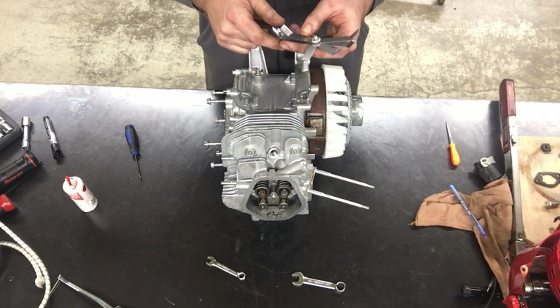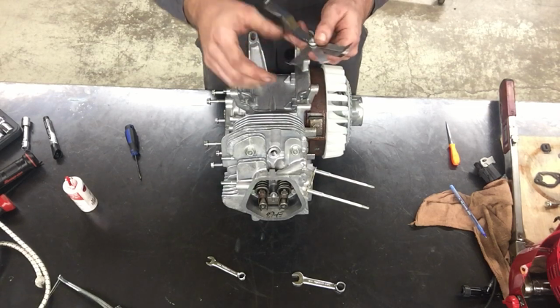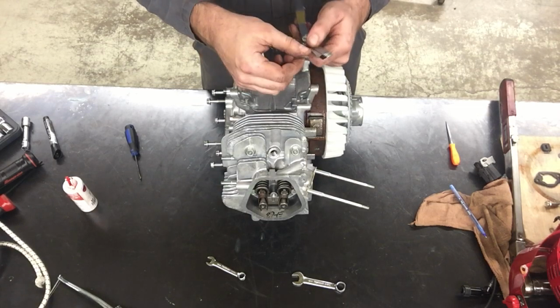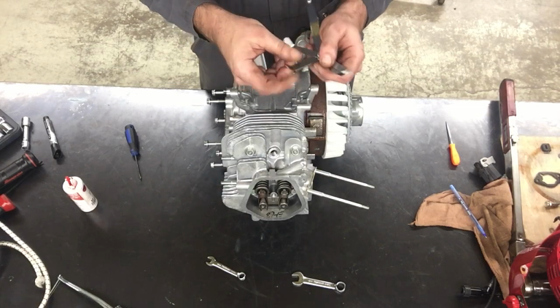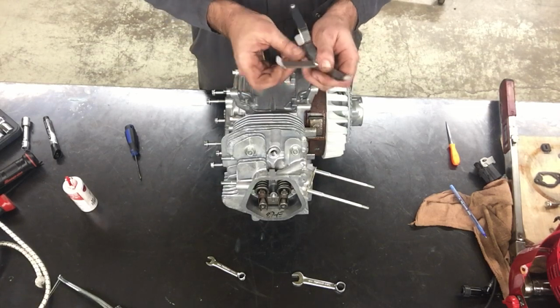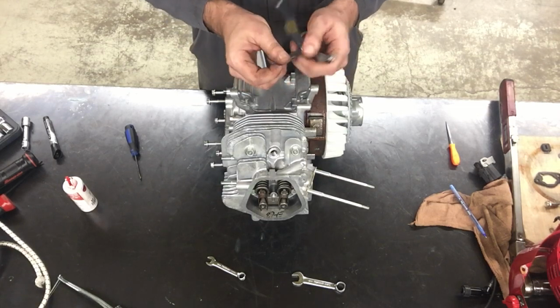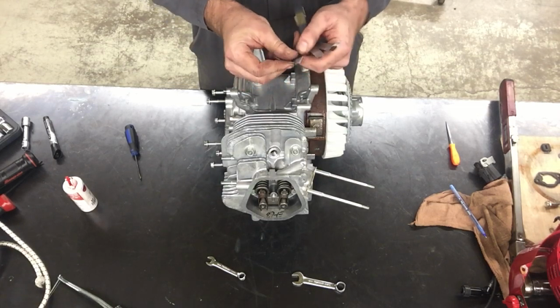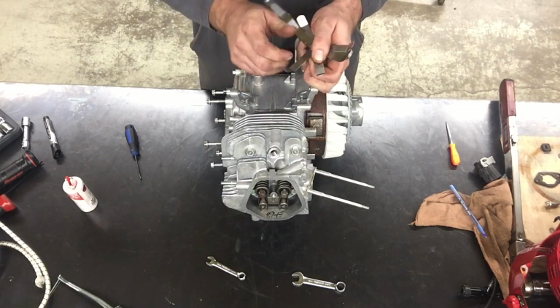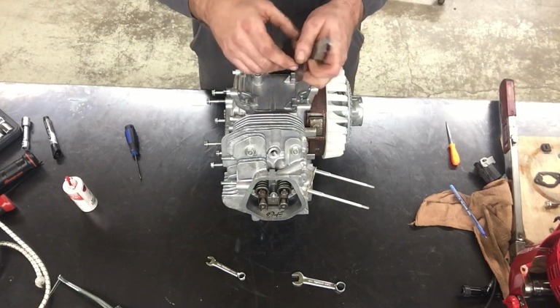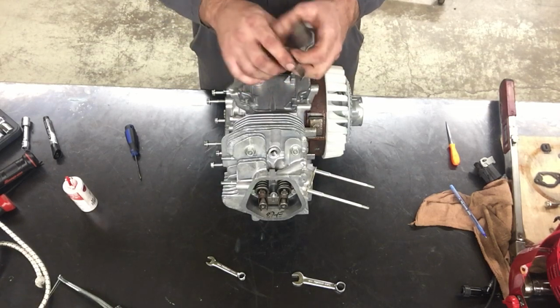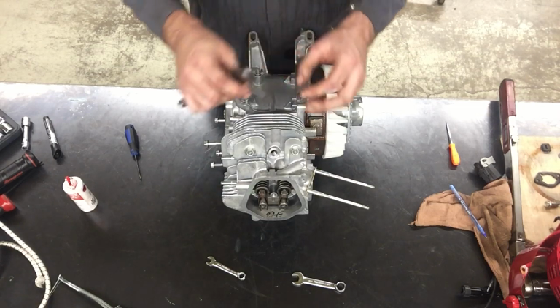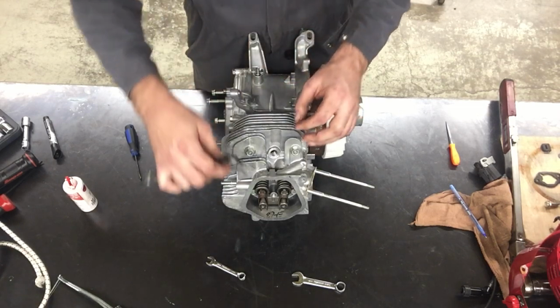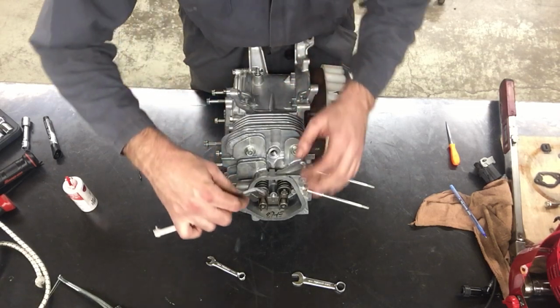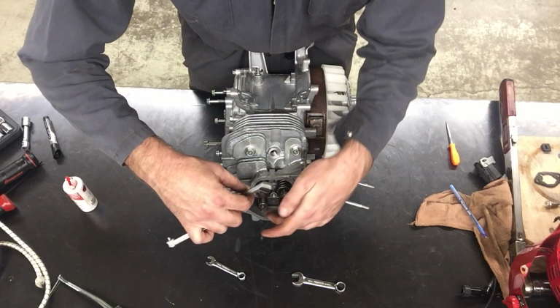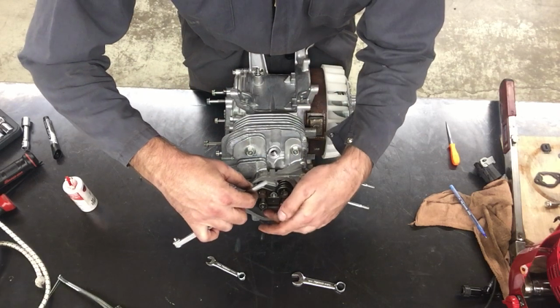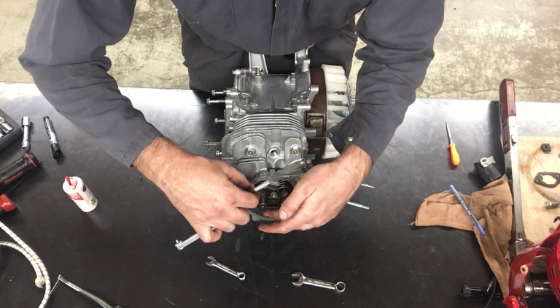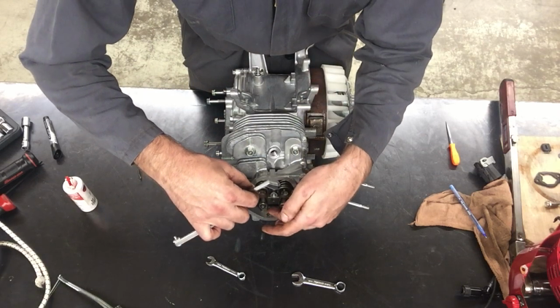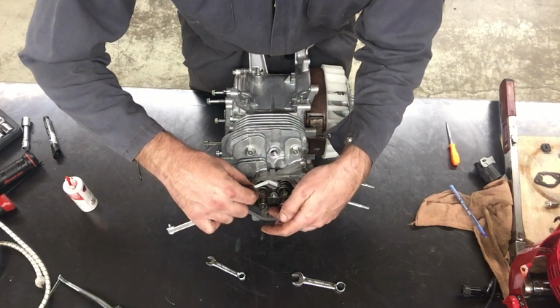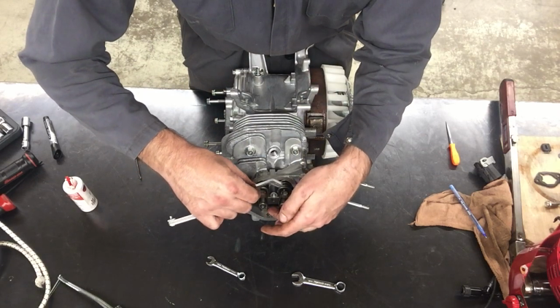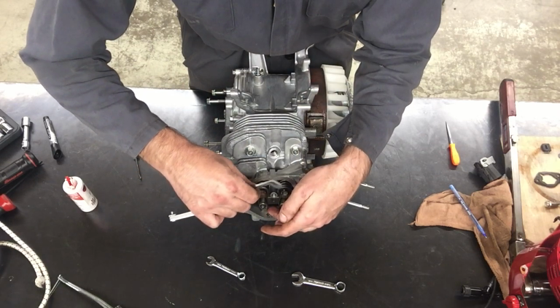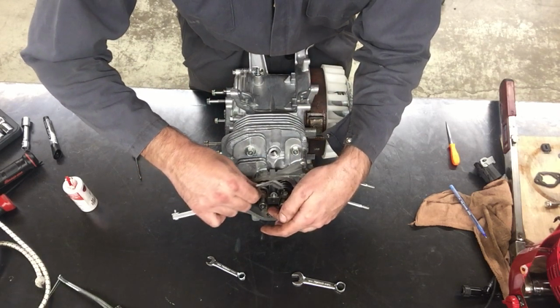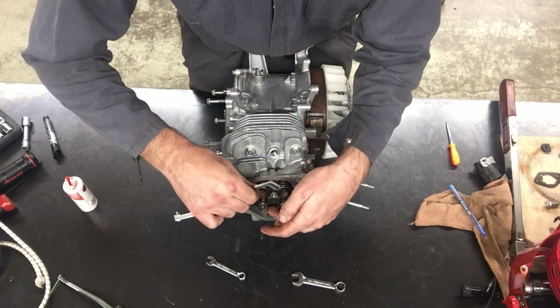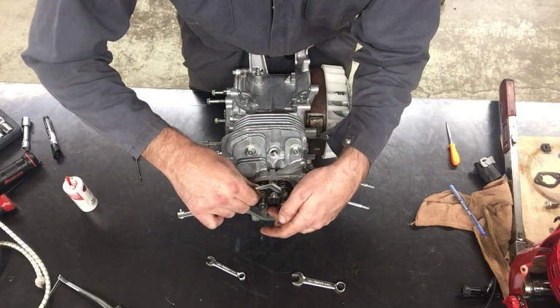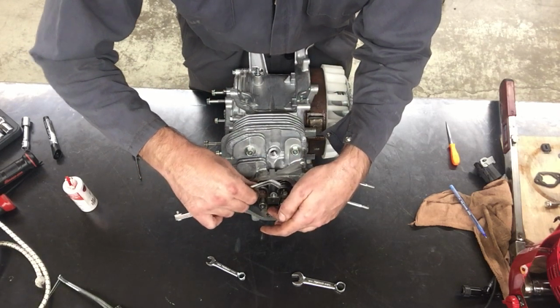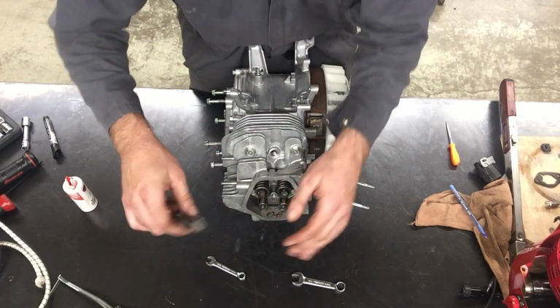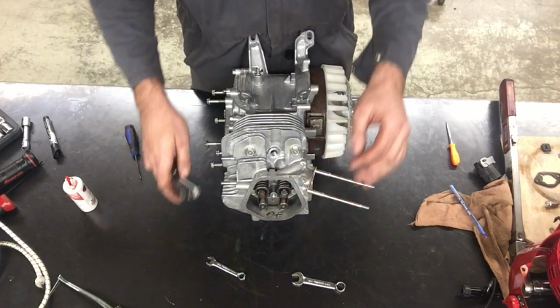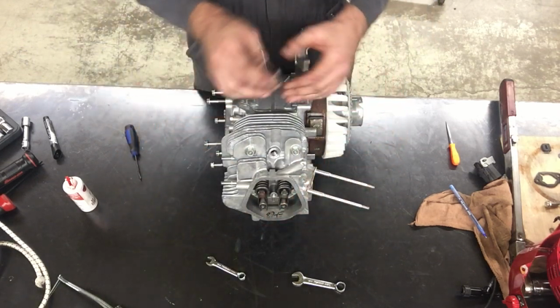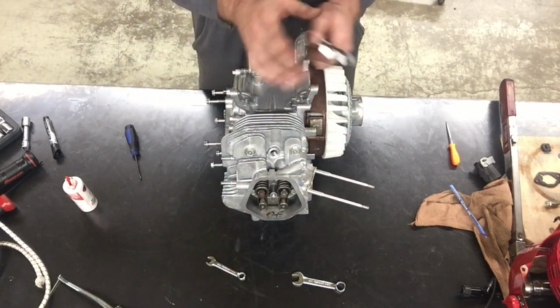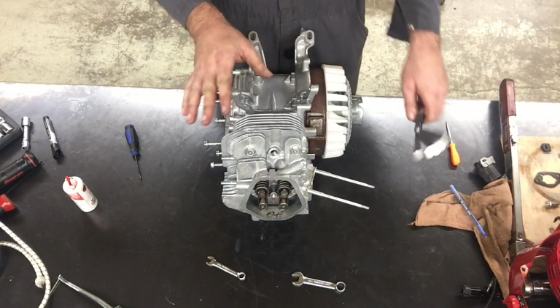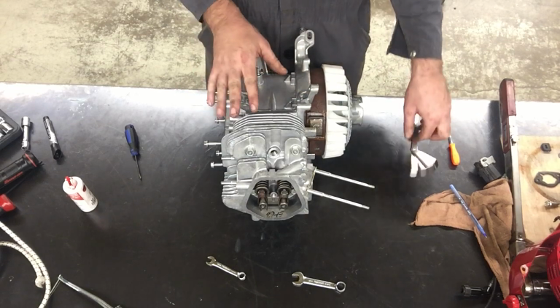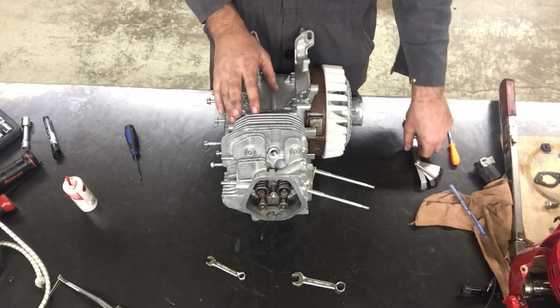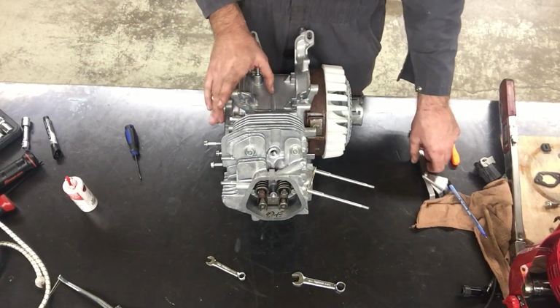Now I'm going to try the ten thousandths. If the ten goes in, I'll be outside my spec and I'll need to tighten it. The ten doesn't go in — so I just got lucky that way.